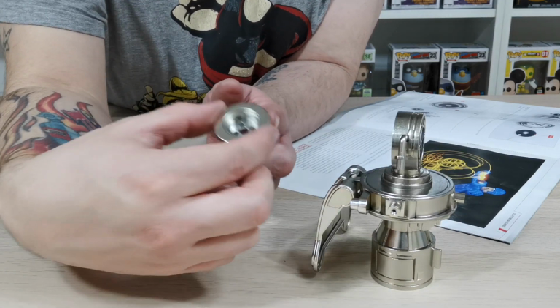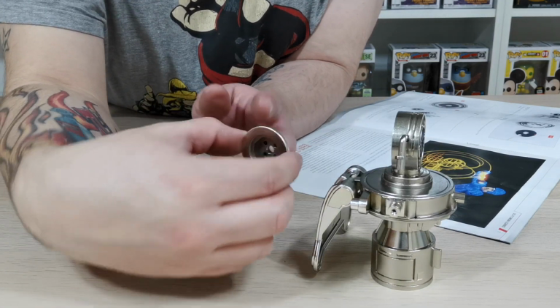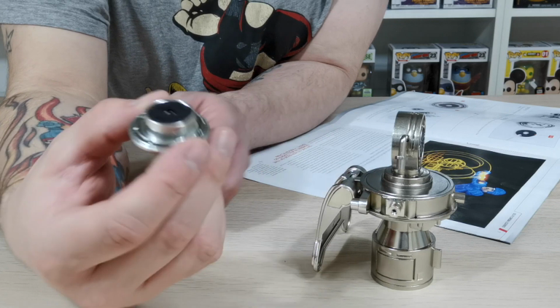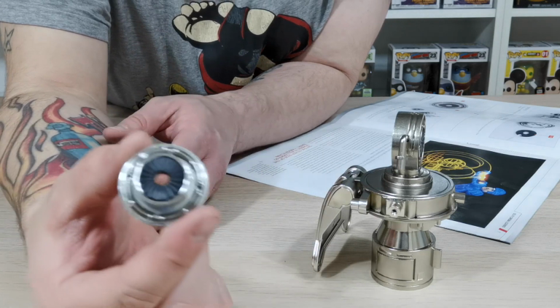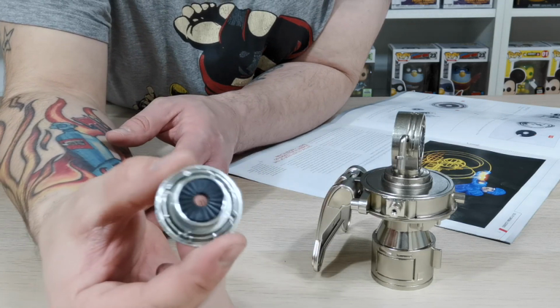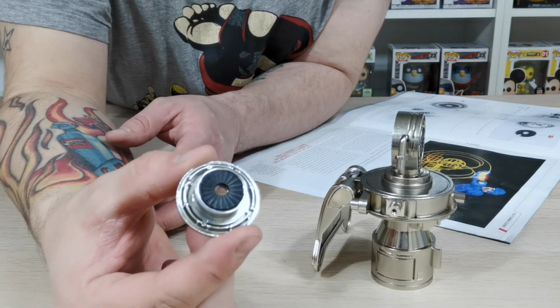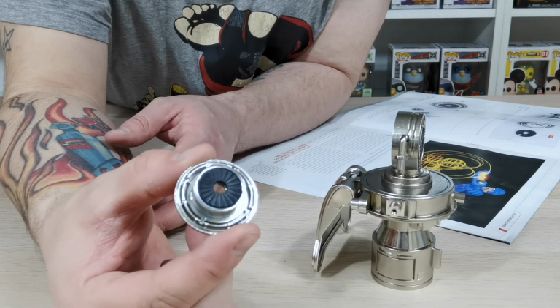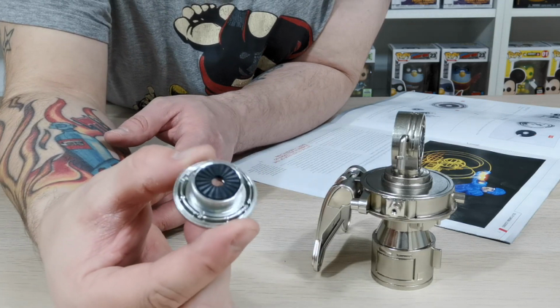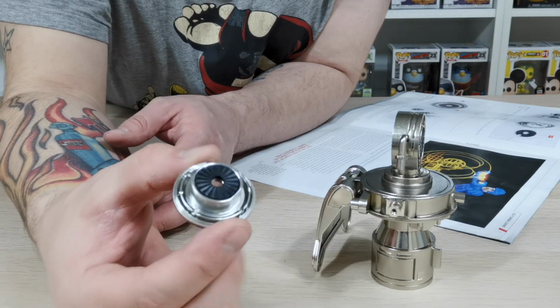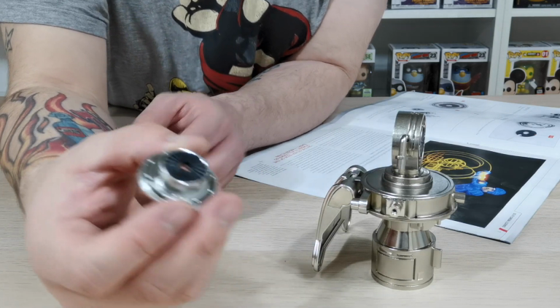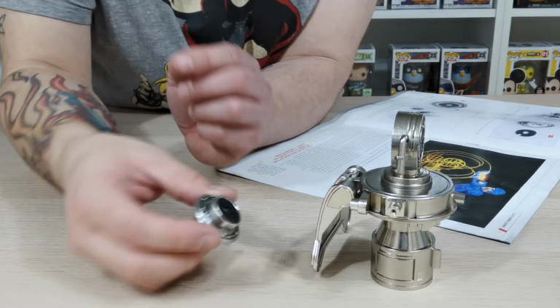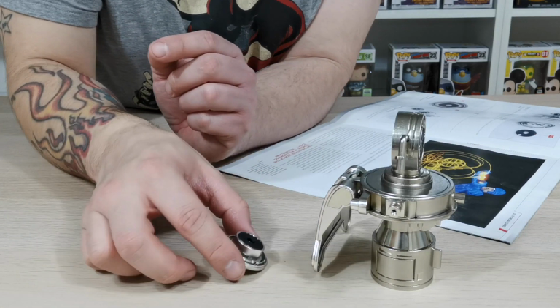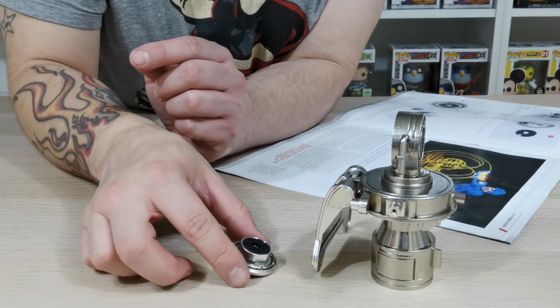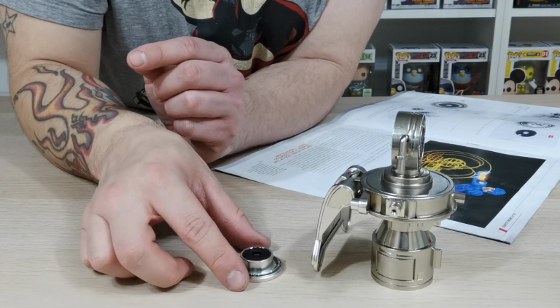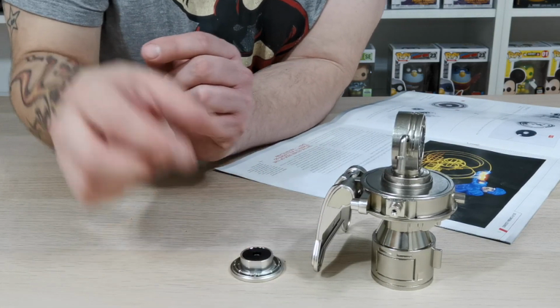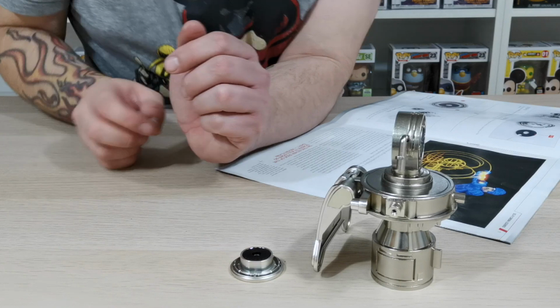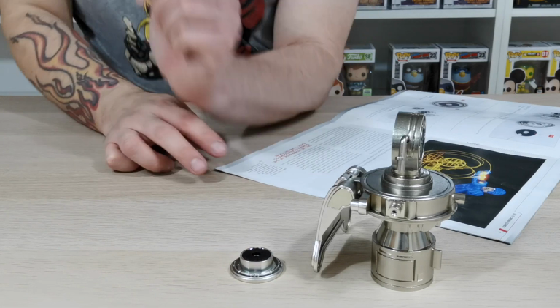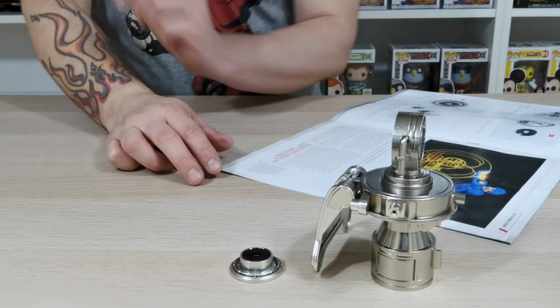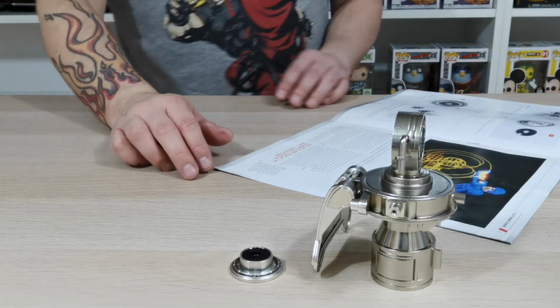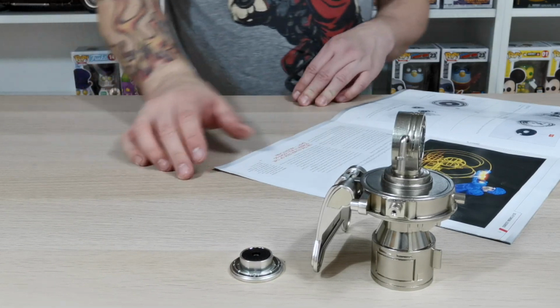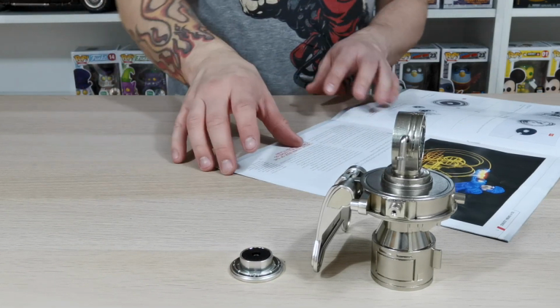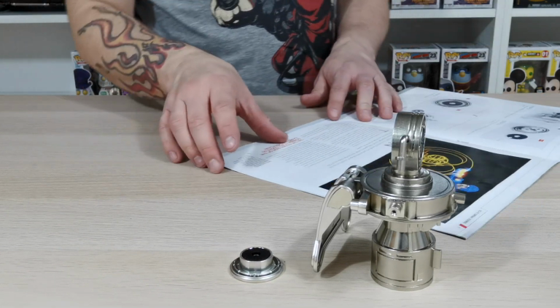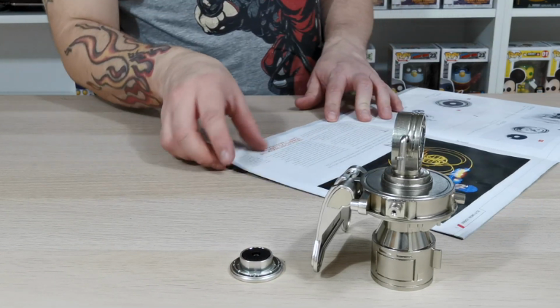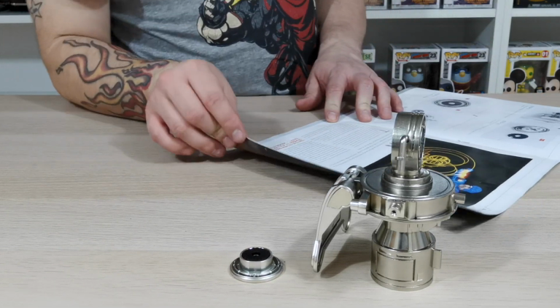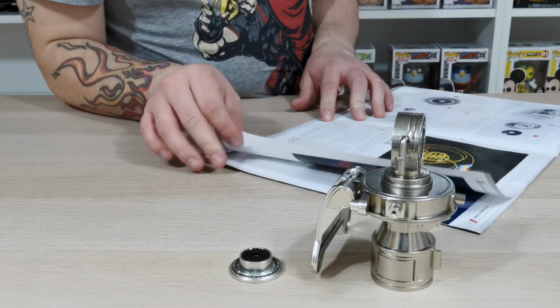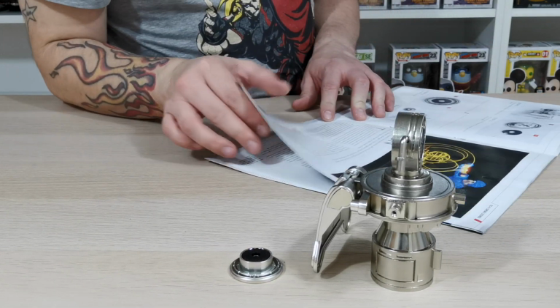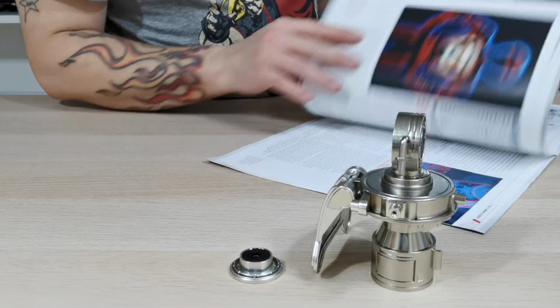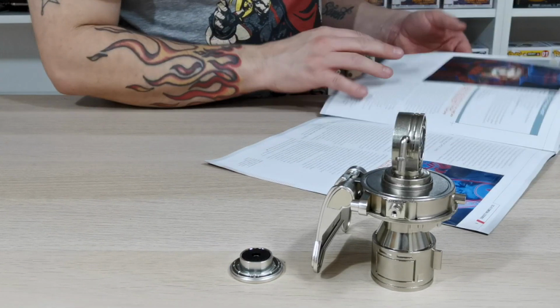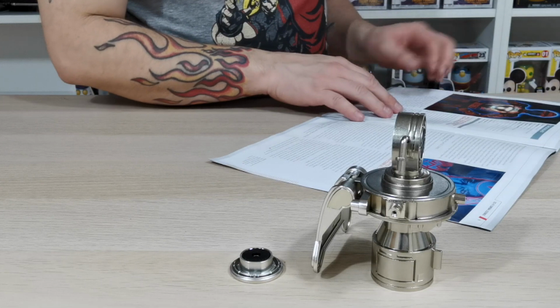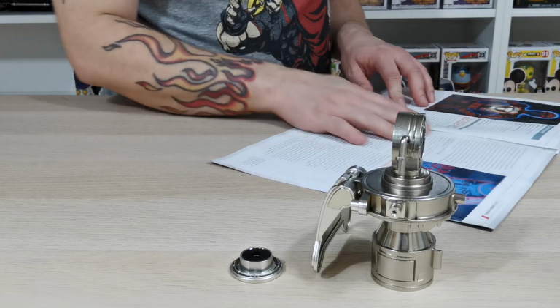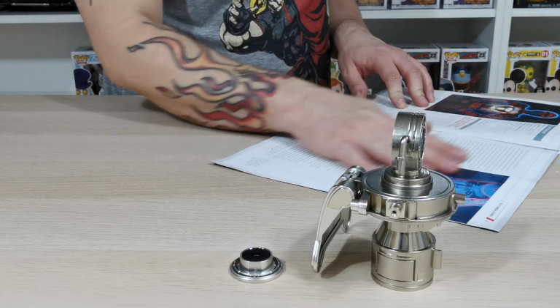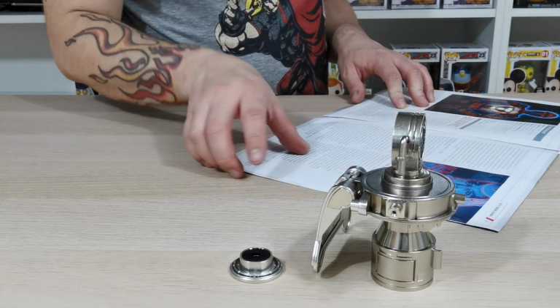That is the stage we are at now and that is what it should look like — it should have the grated bits on the outside just like that. We'll flick through the magazine; it's just got a bit about Tron in there and won't say too much.